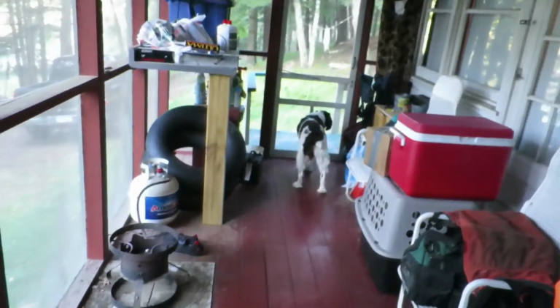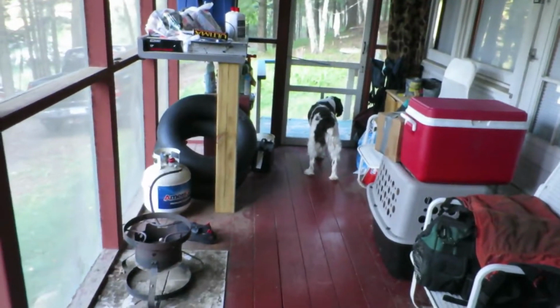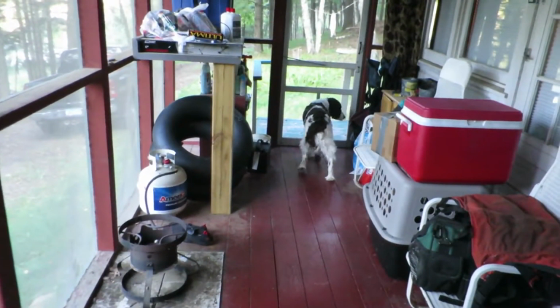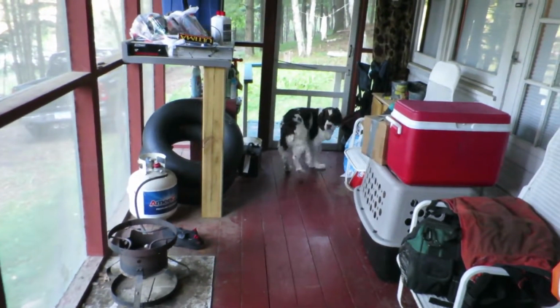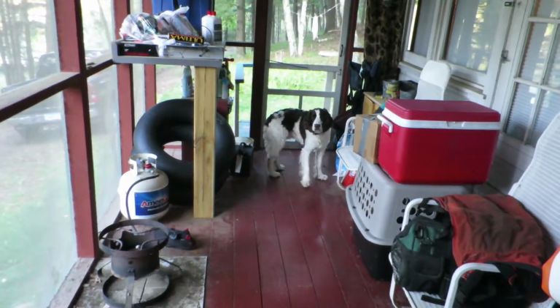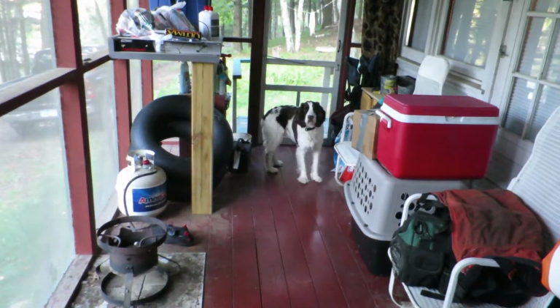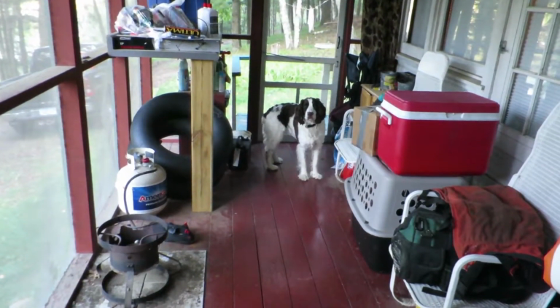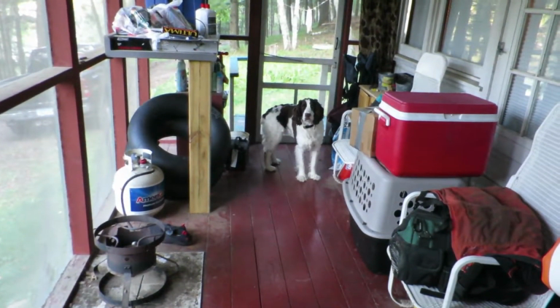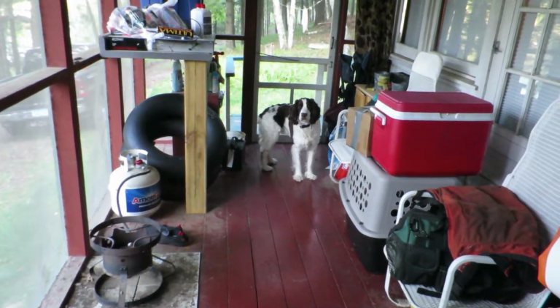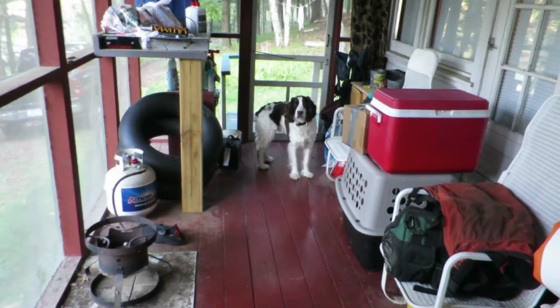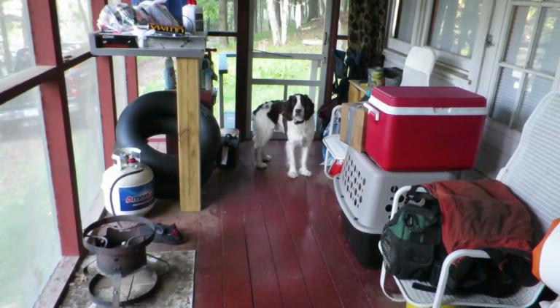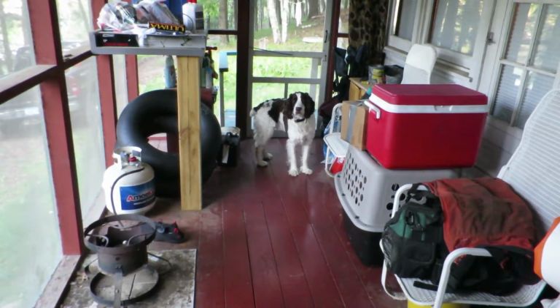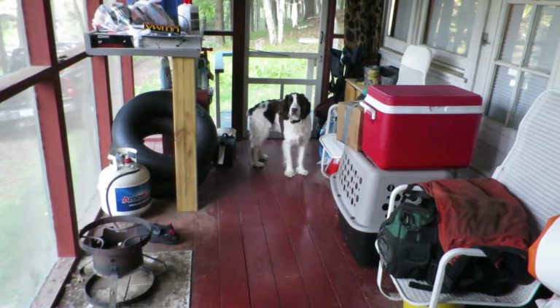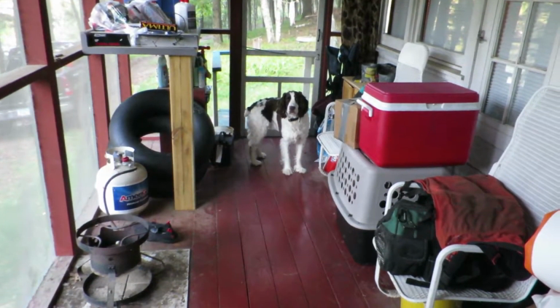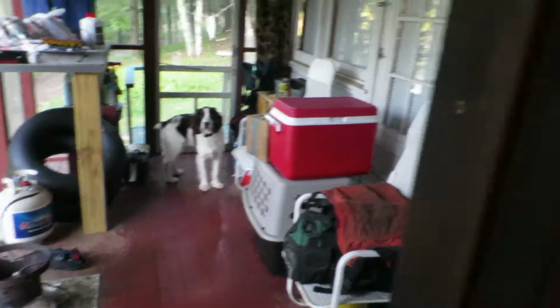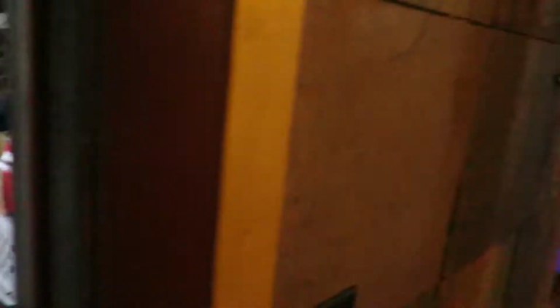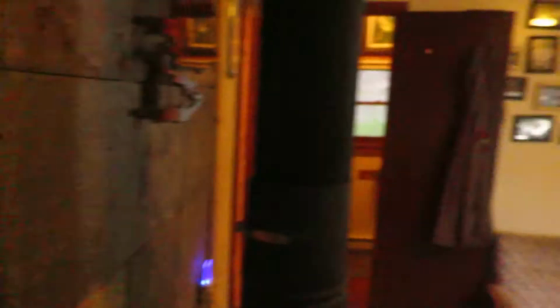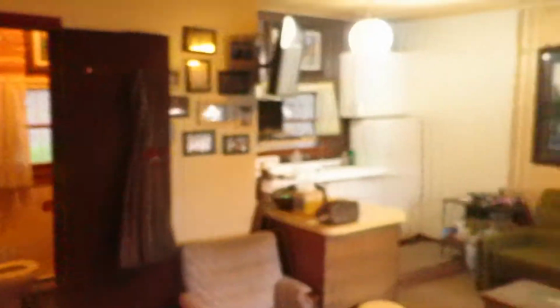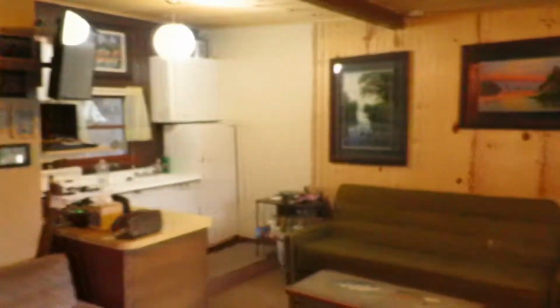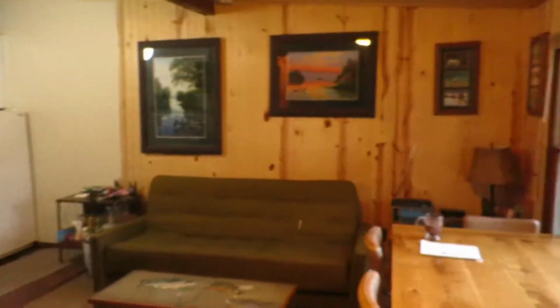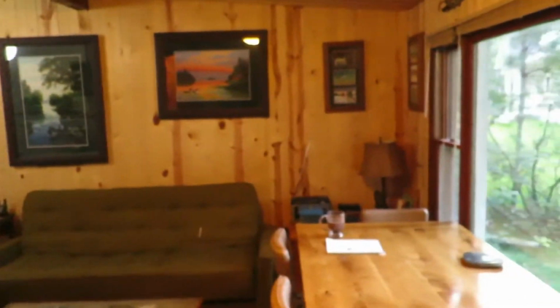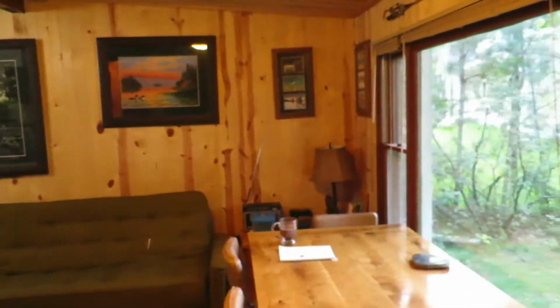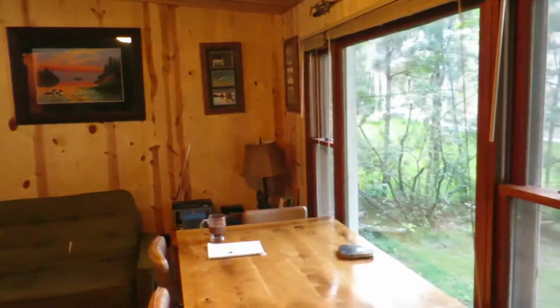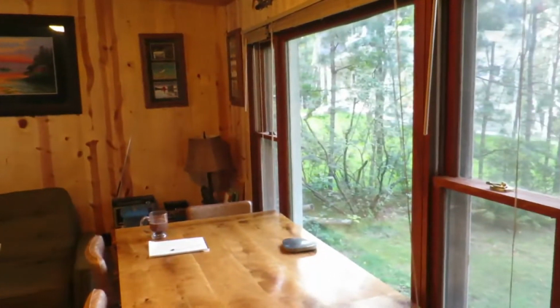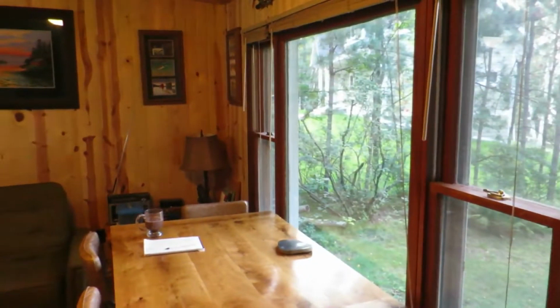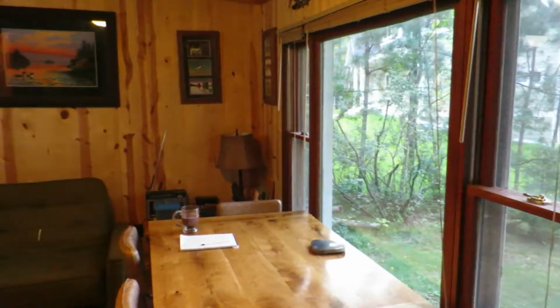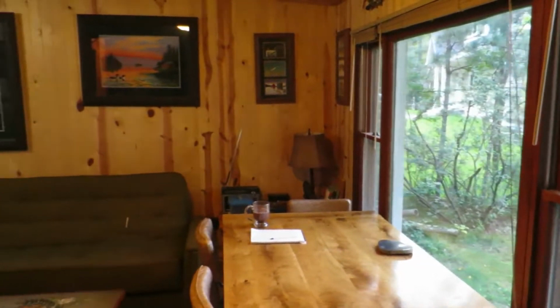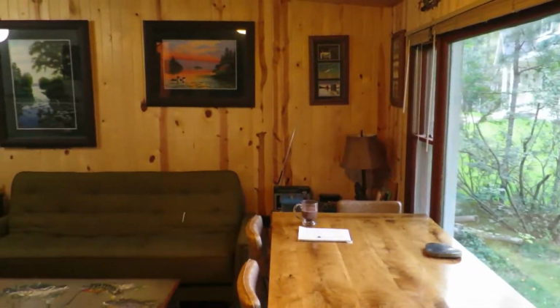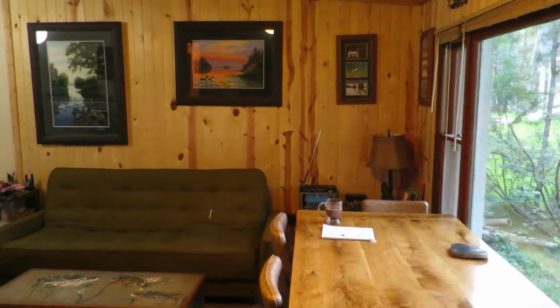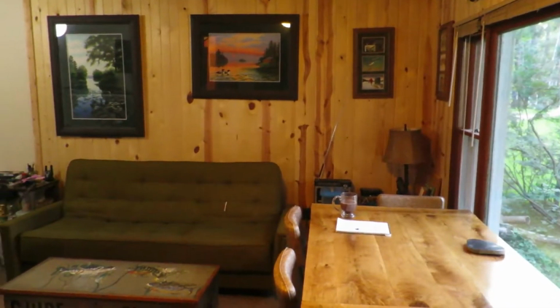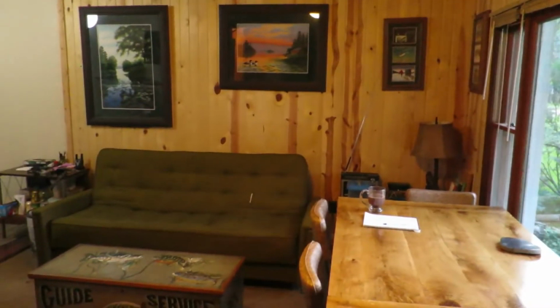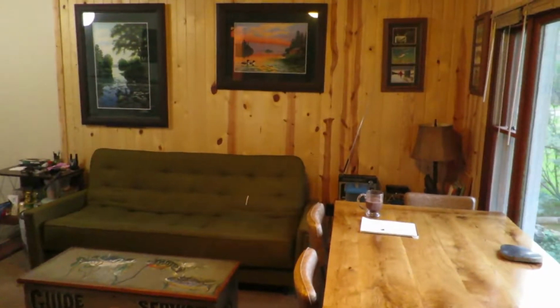That's Kavik — I don't think you've met him yet. It's a good boy. So it's chilly this morning, it was 52 degrees, so I started a fire in the wood burner.